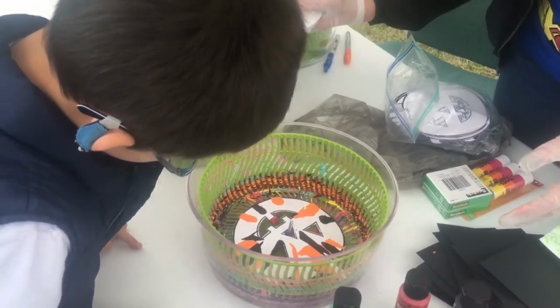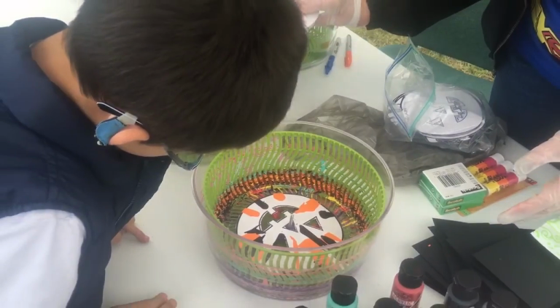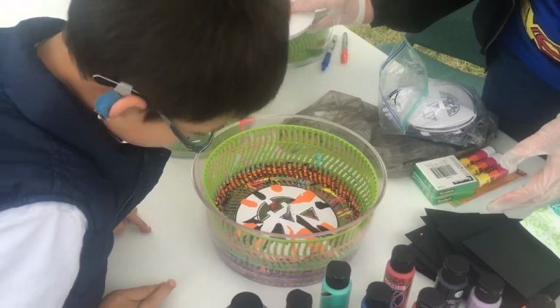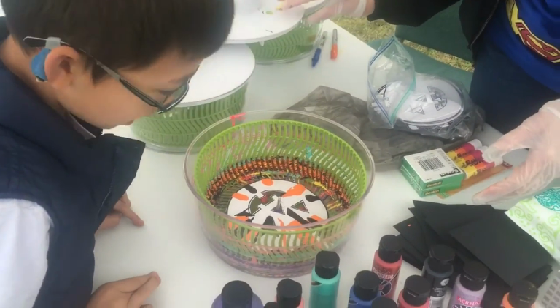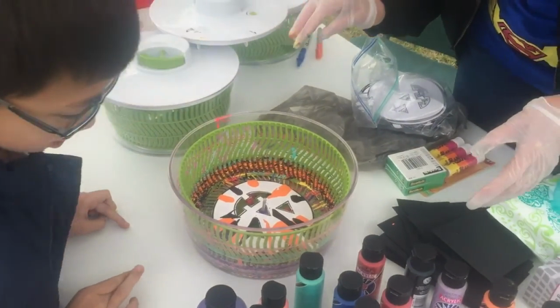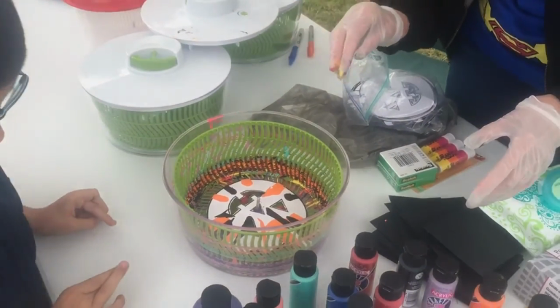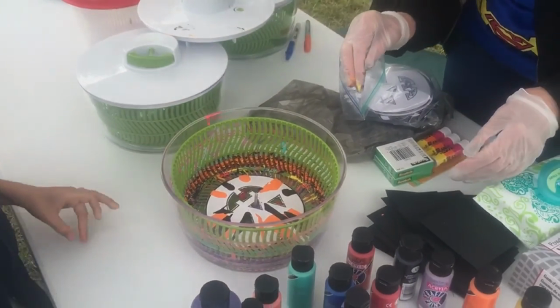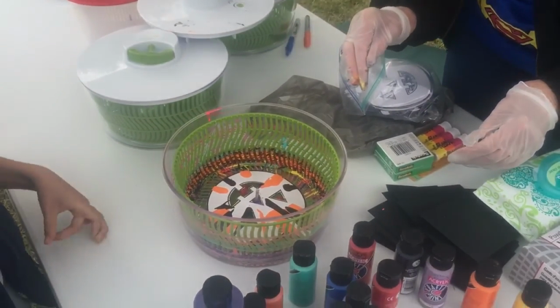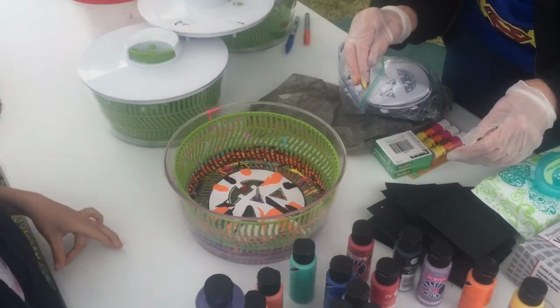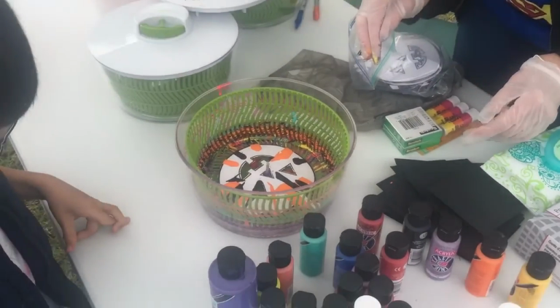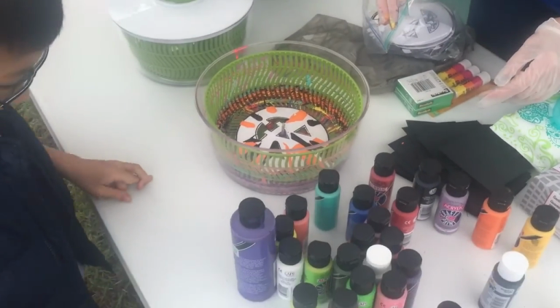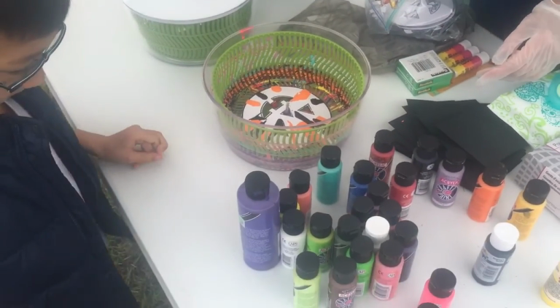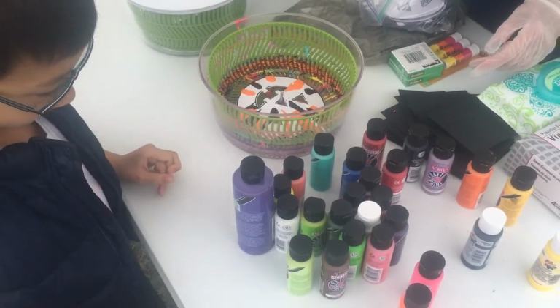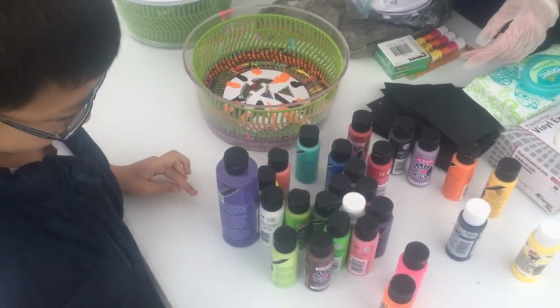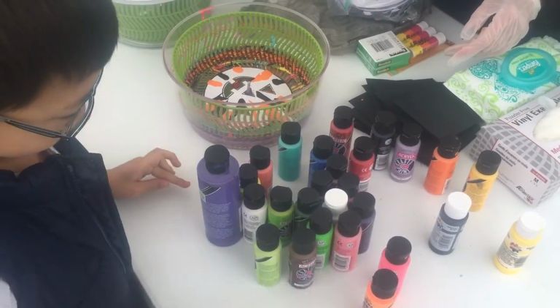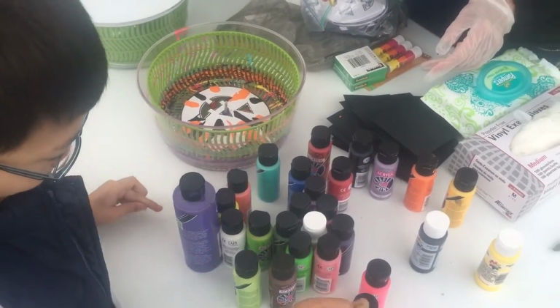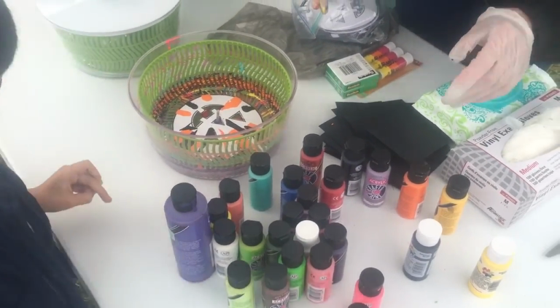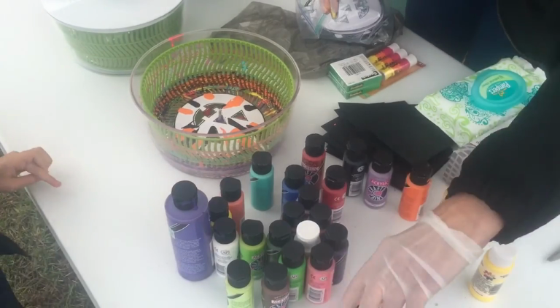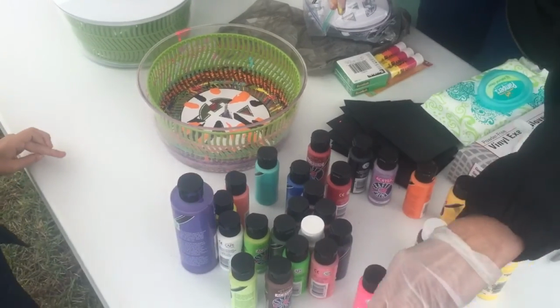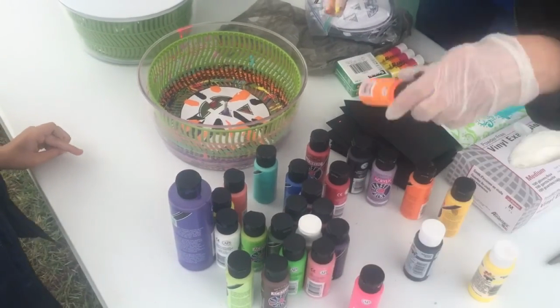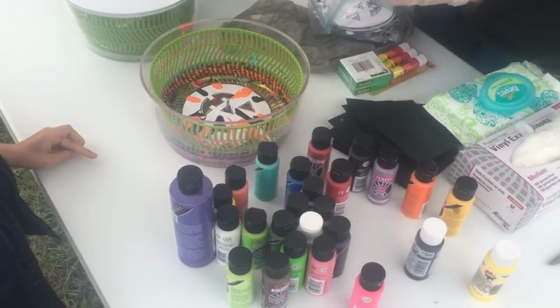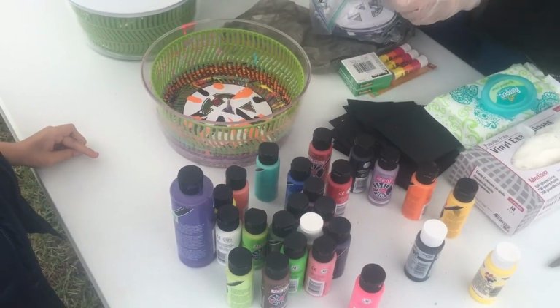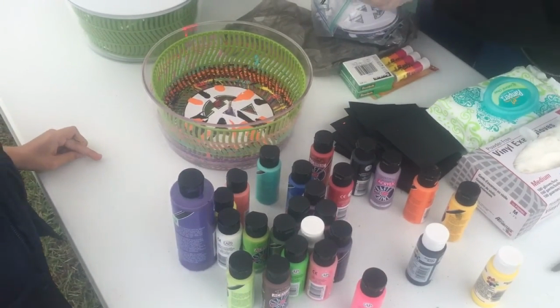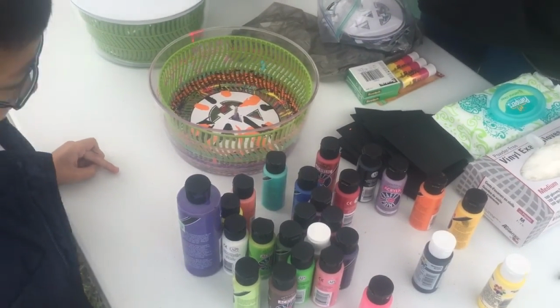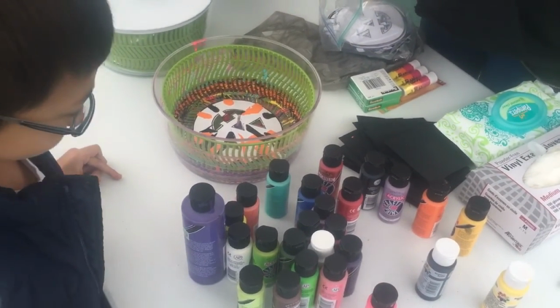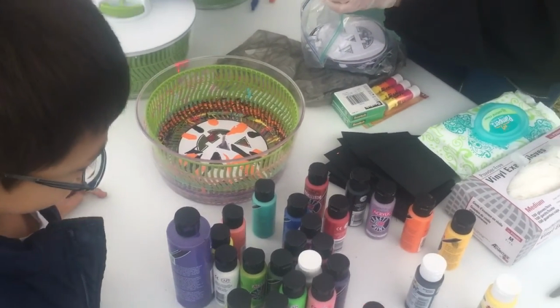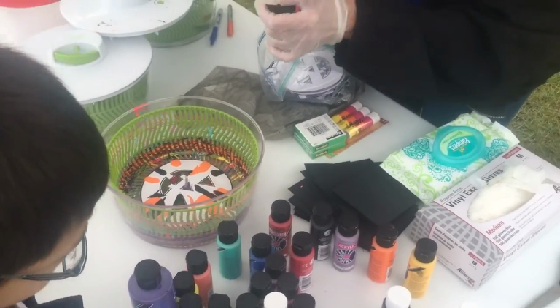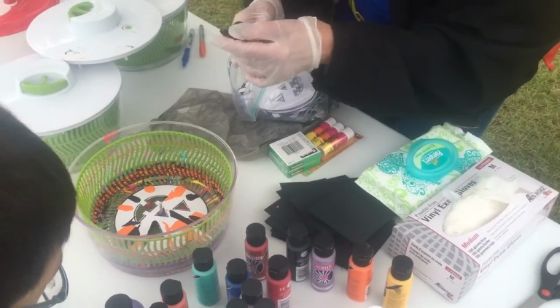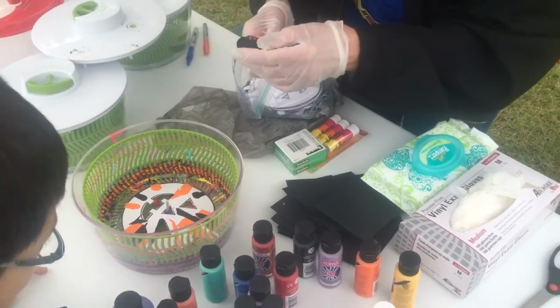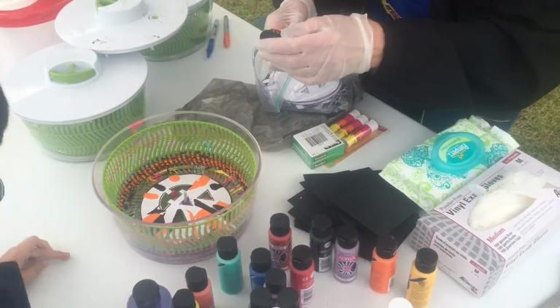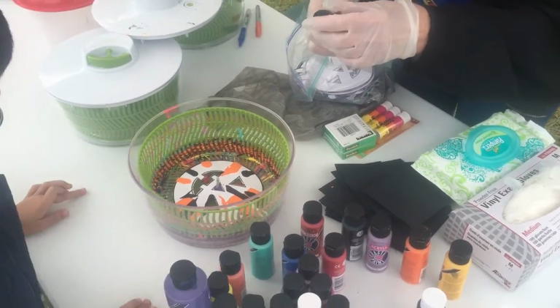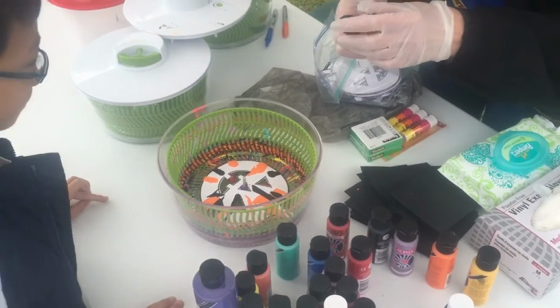You want another color? Yeah. What? Orange. This is bright orange. Fluorescent. They got orange ready, ain't it? Oh.